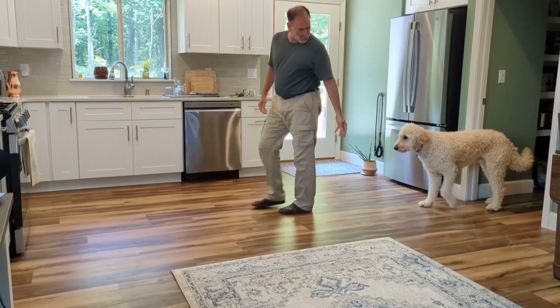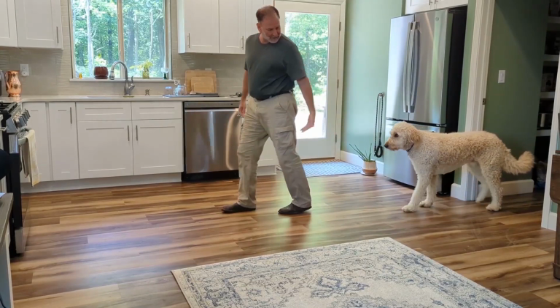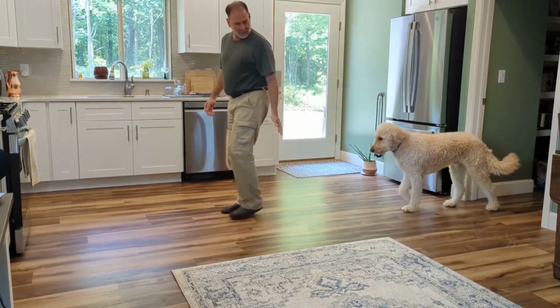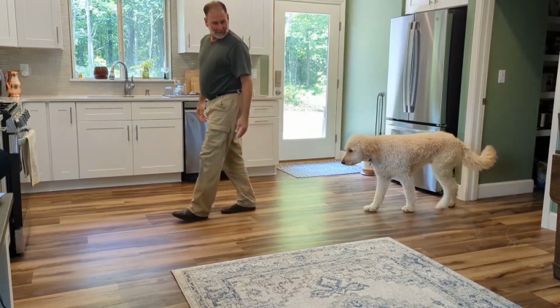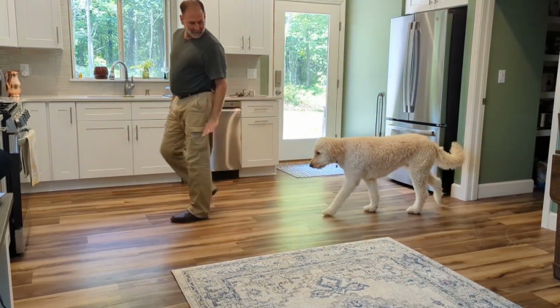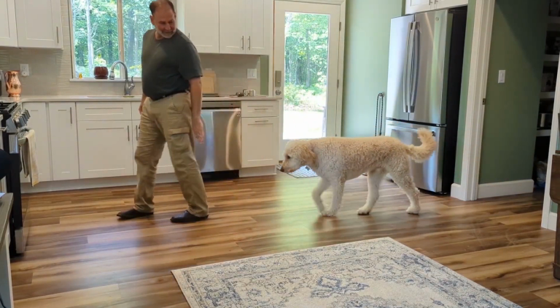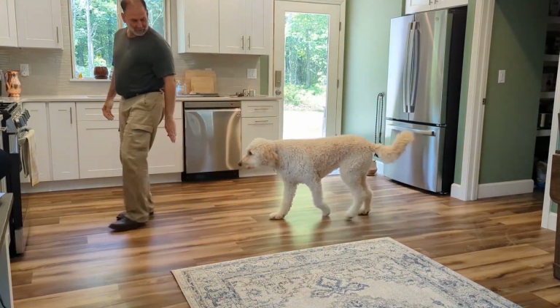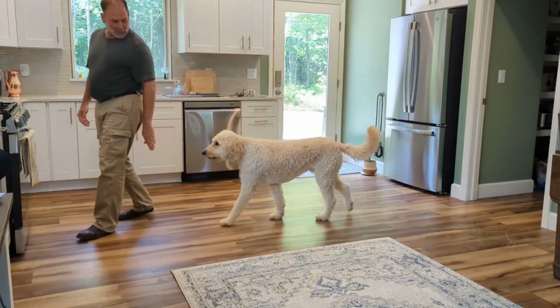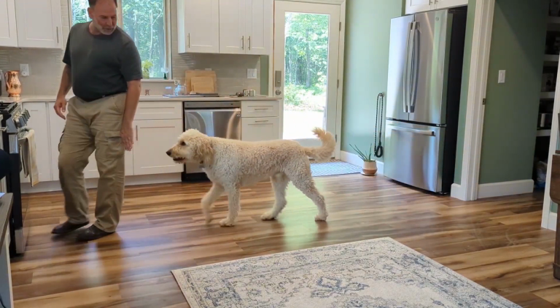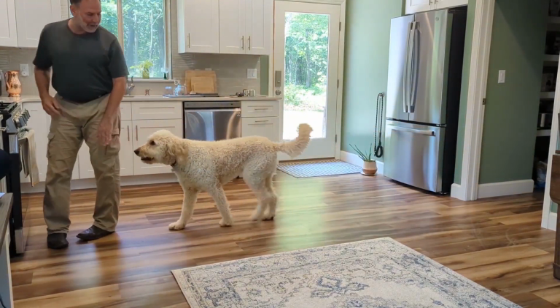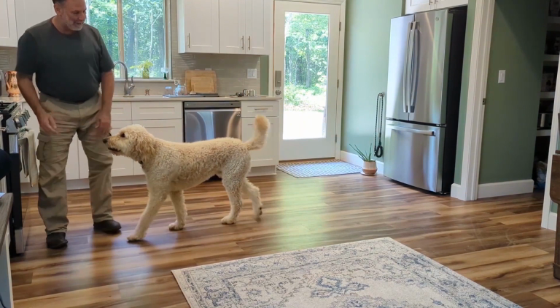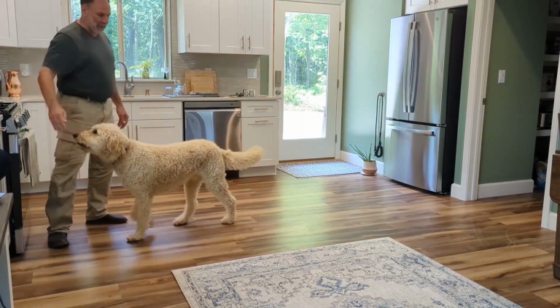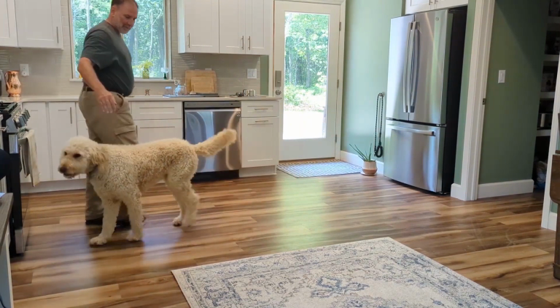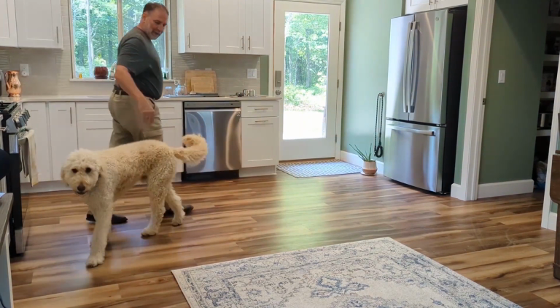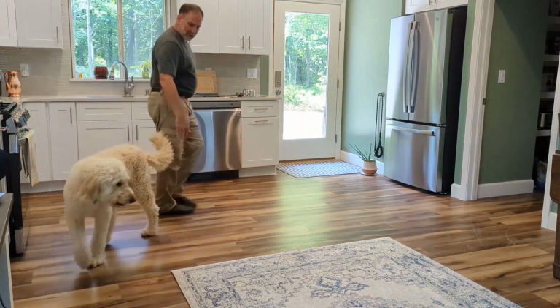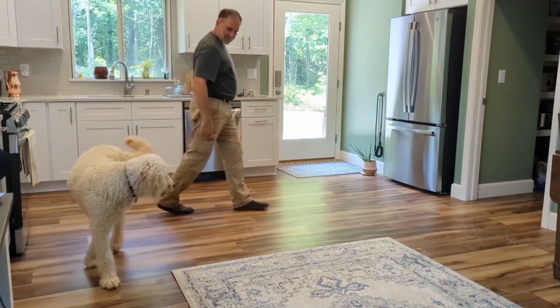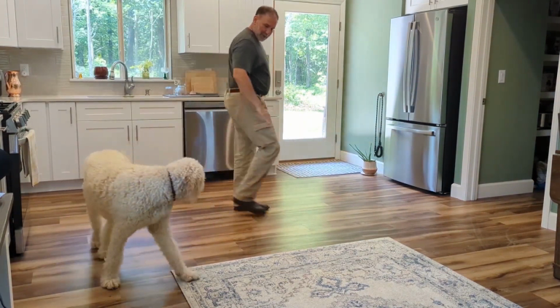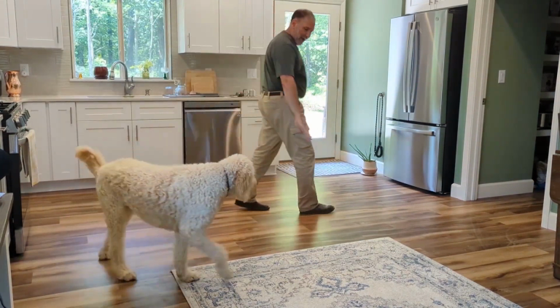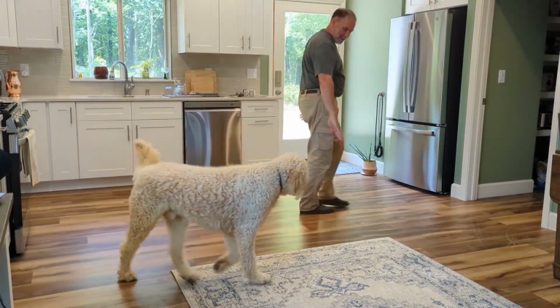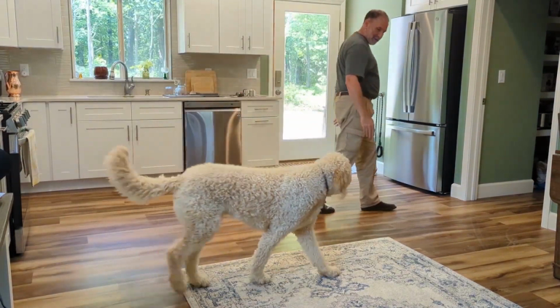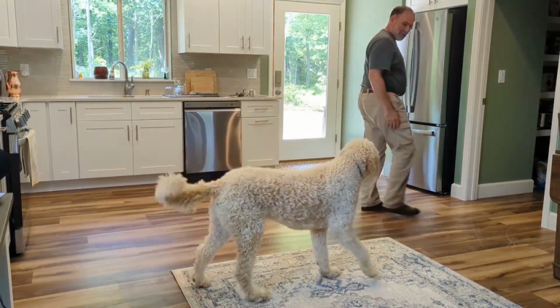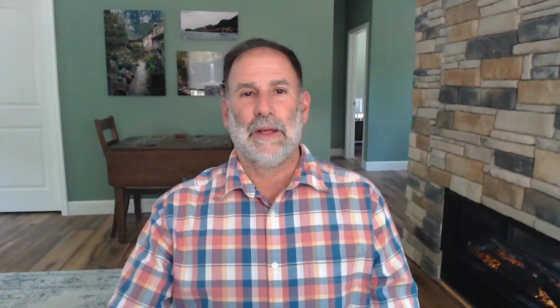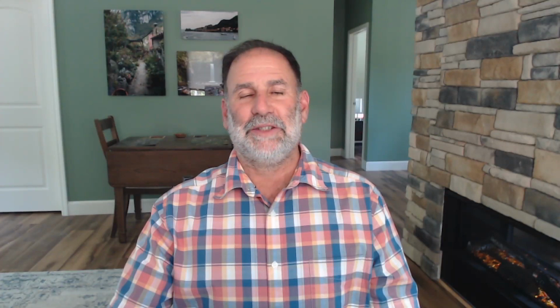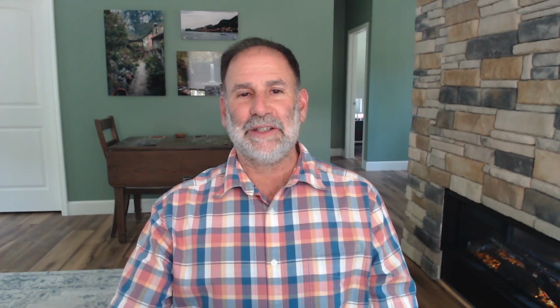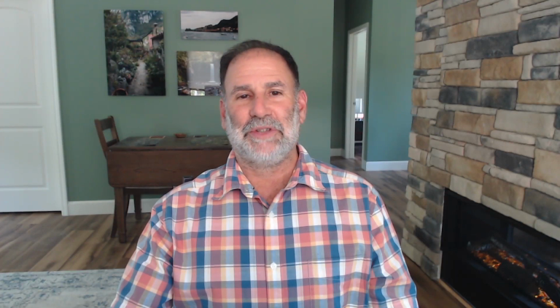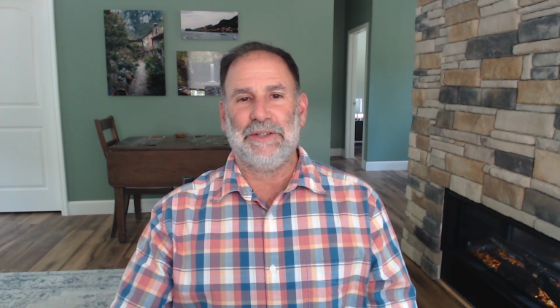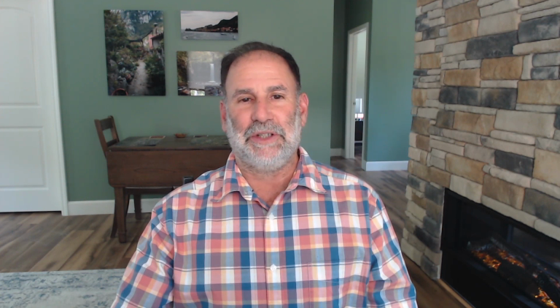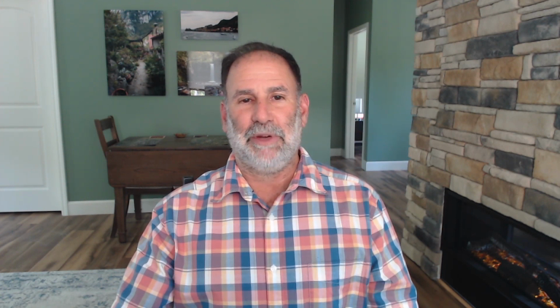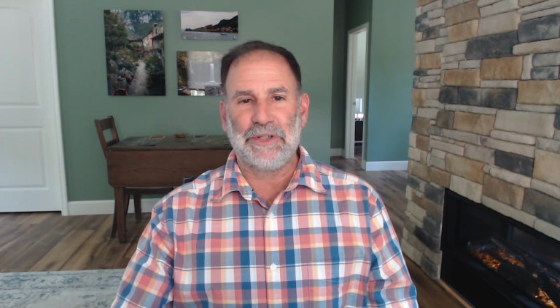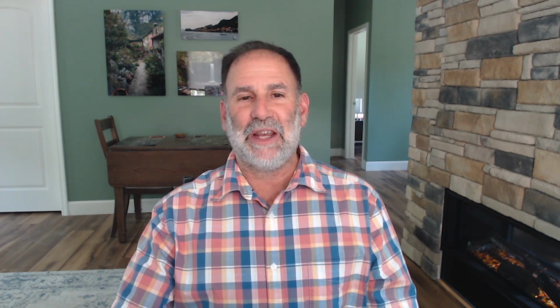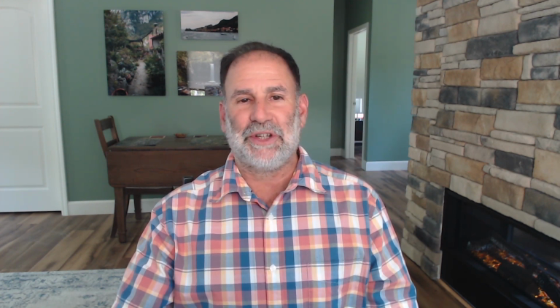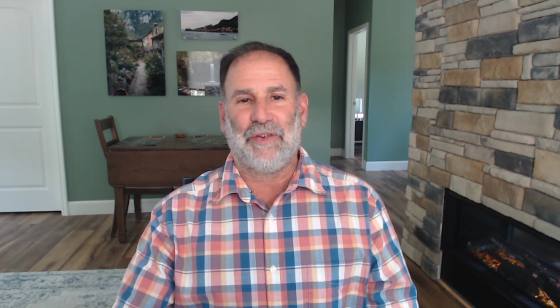In the clip, you can hear: 'Let's go. Back. Good boy. This way. Let's go. Back. Good boy.' It's a little tough to tell in this clip, but notice the sequence that I follow.